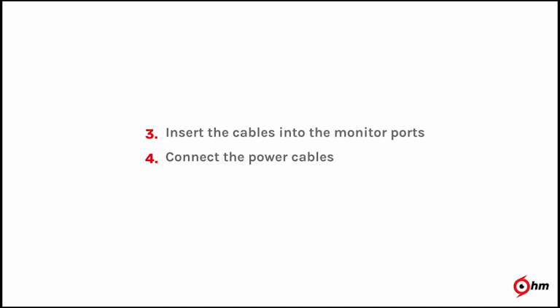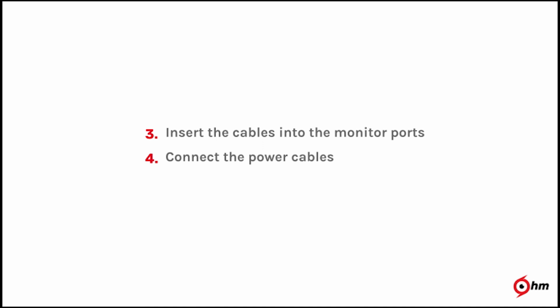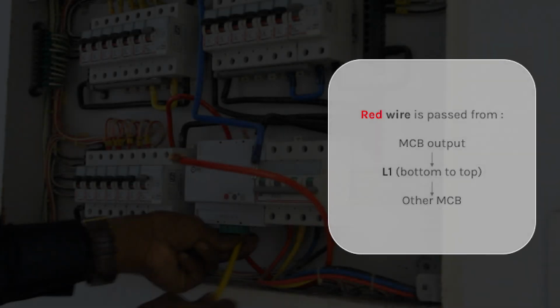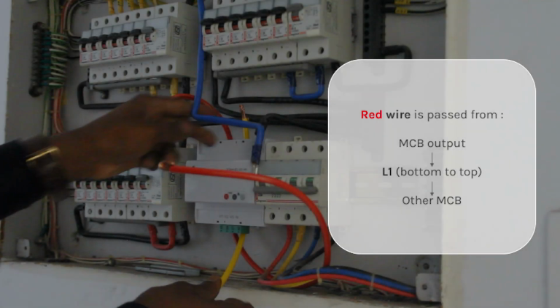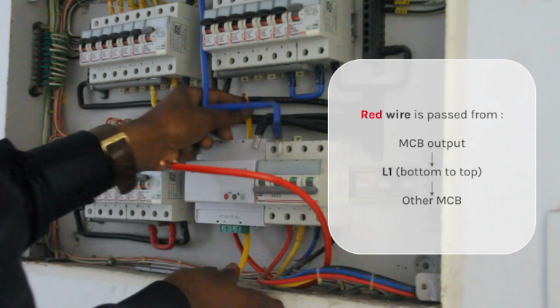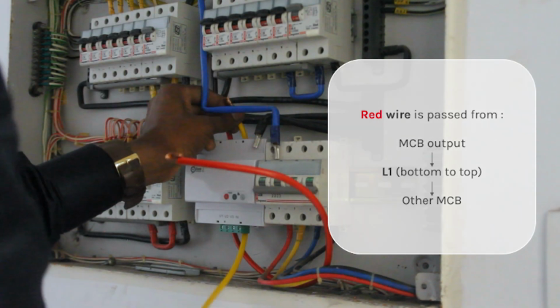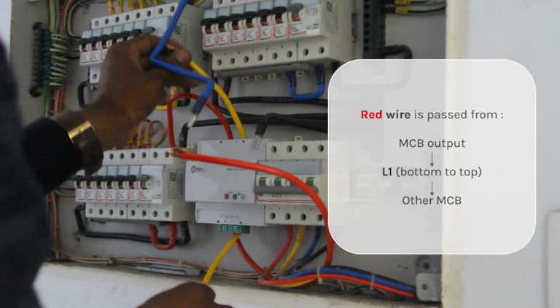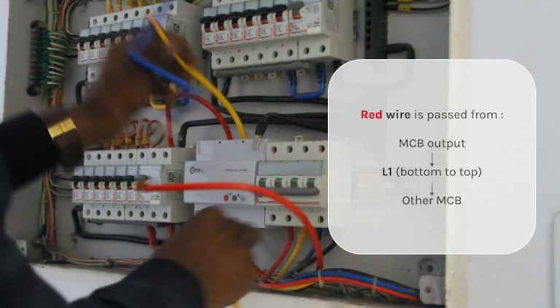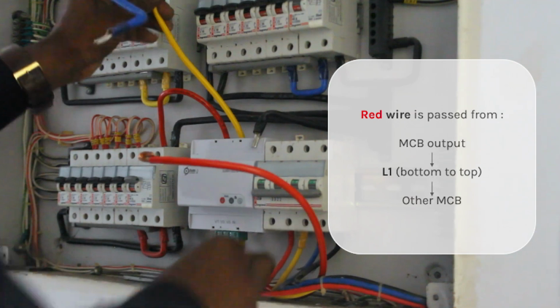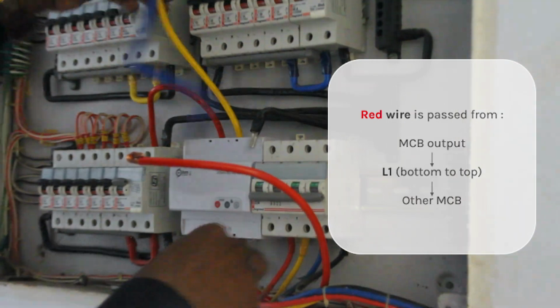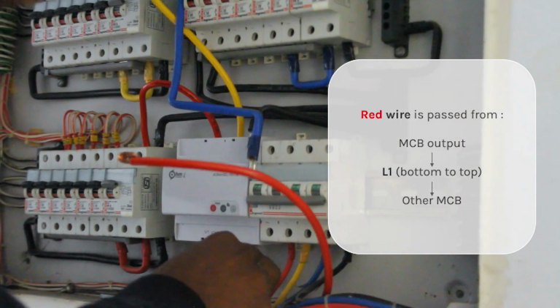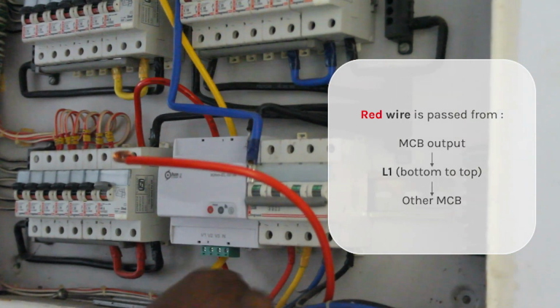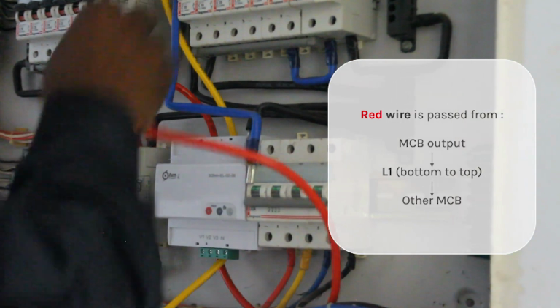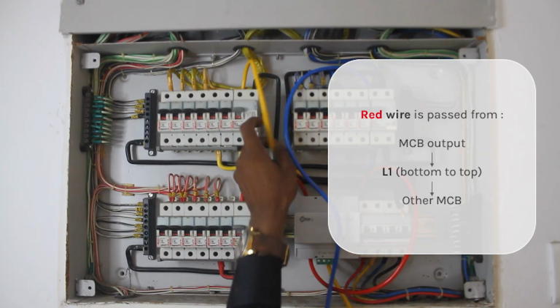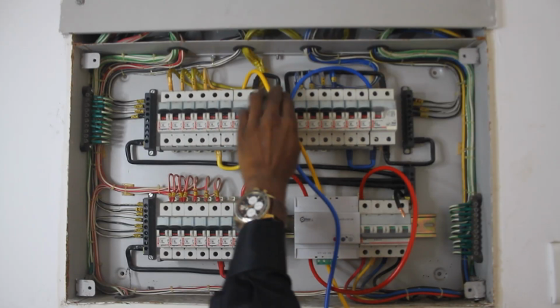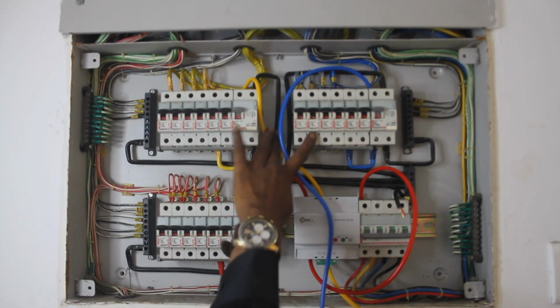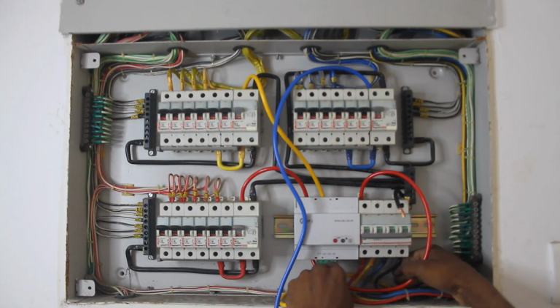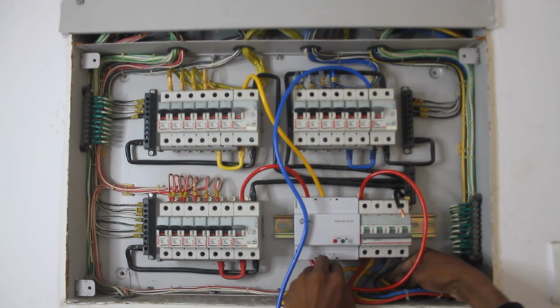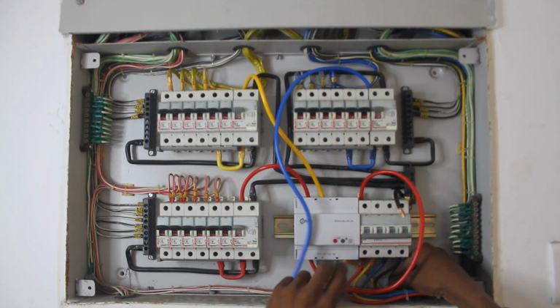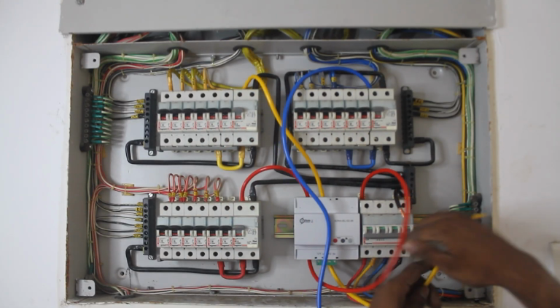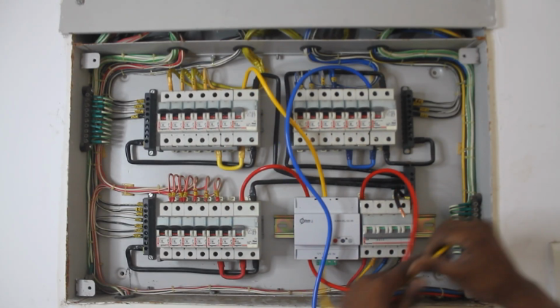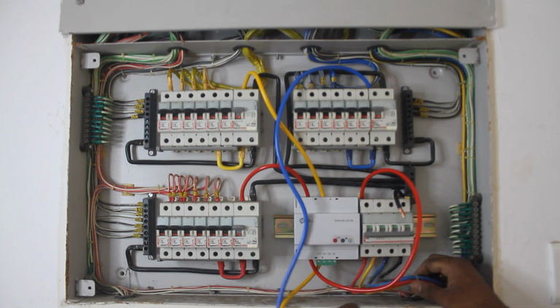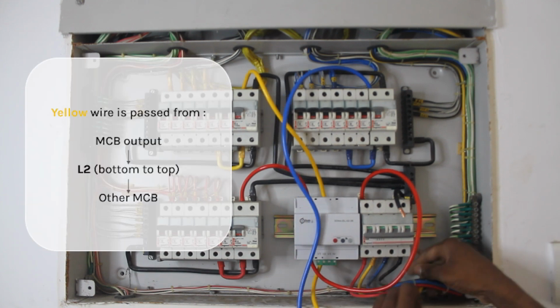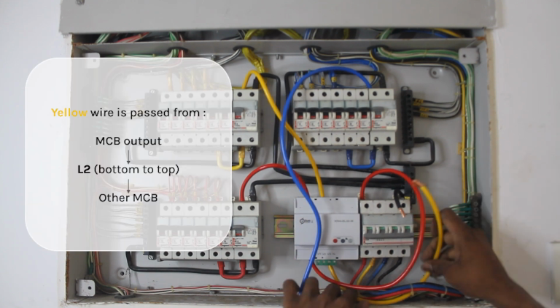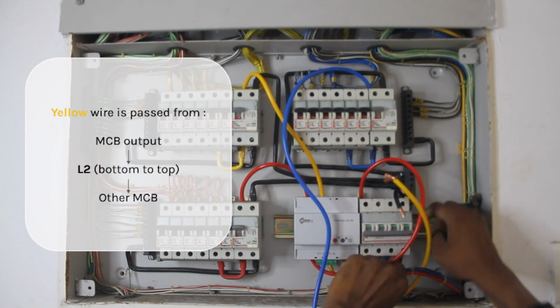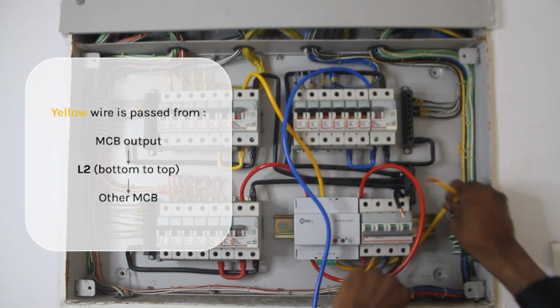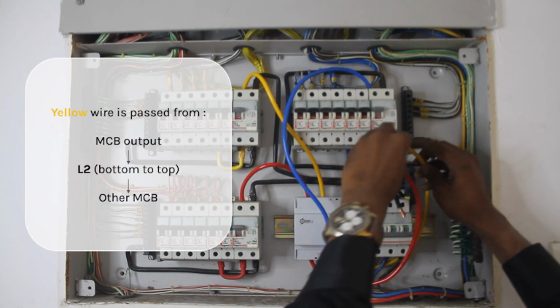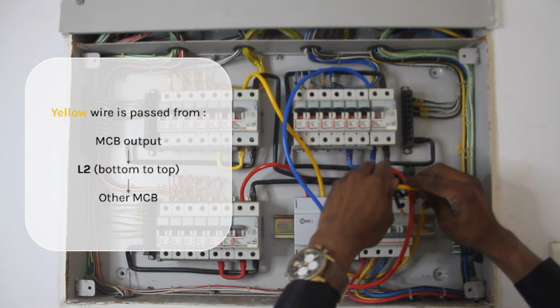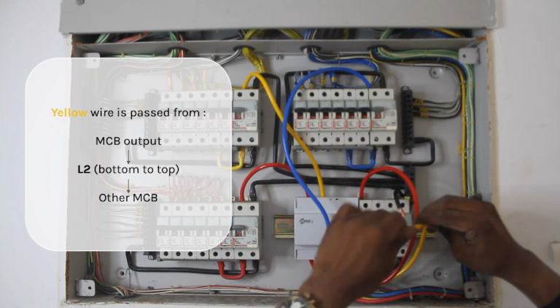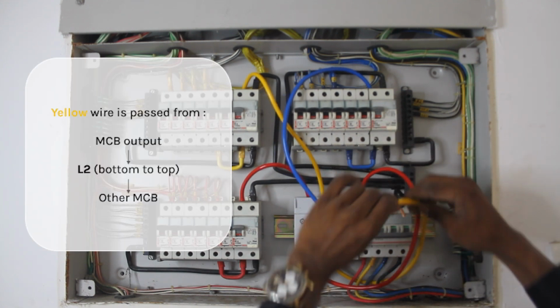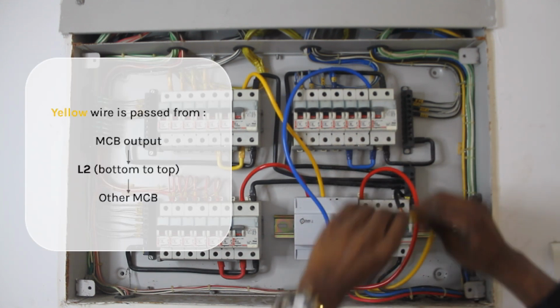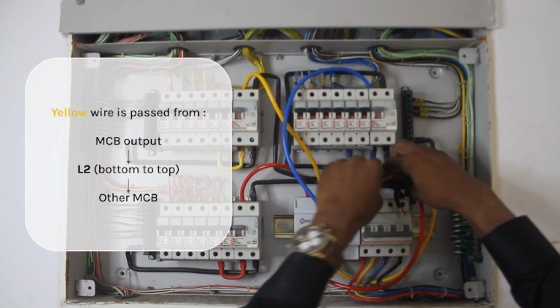The individual phase wires — red, yellow, and blue — originate from the output of the main MCB, are passed through L1, L2, and L3 marked on the bot at the bottom, and then further connect to other MCBs. Let us pass and attach the wires one by one.